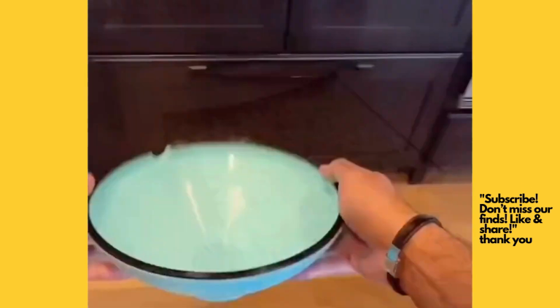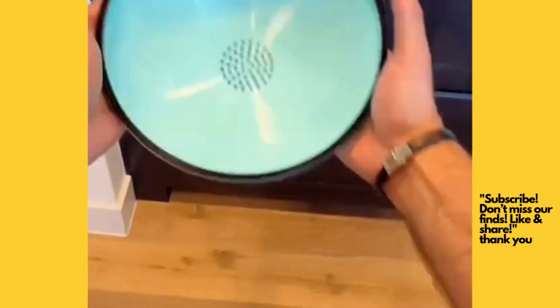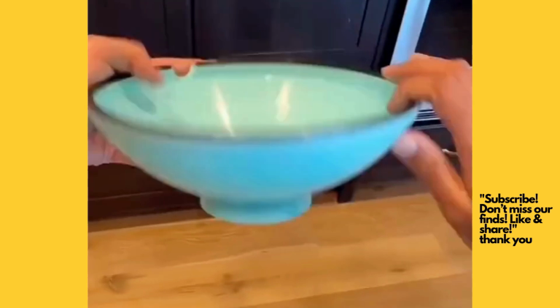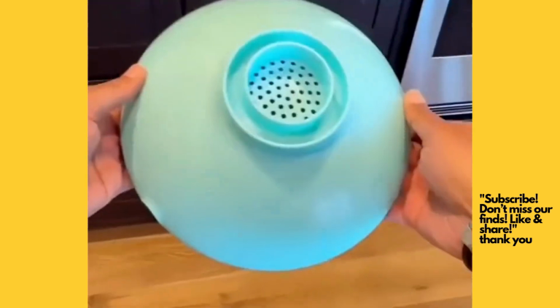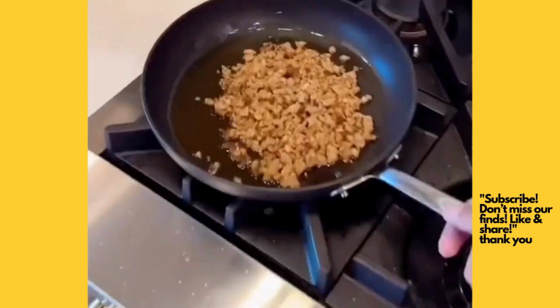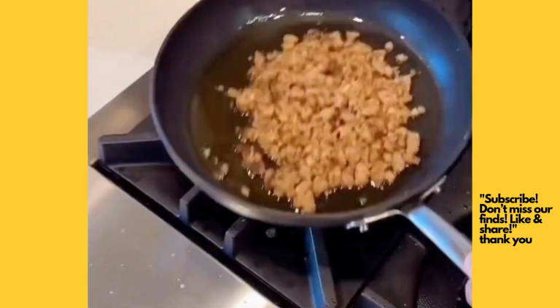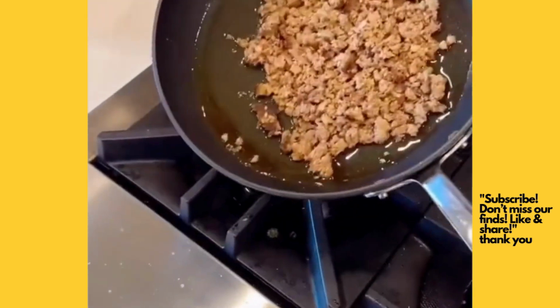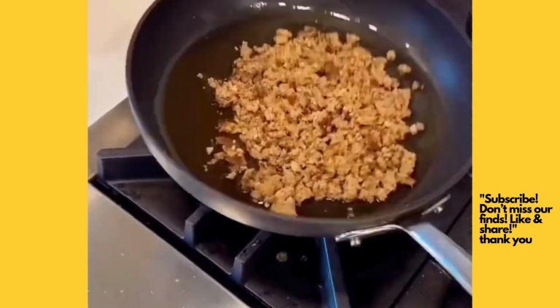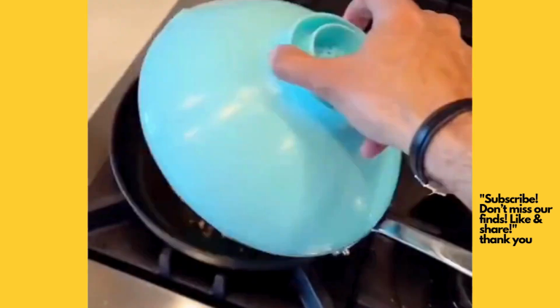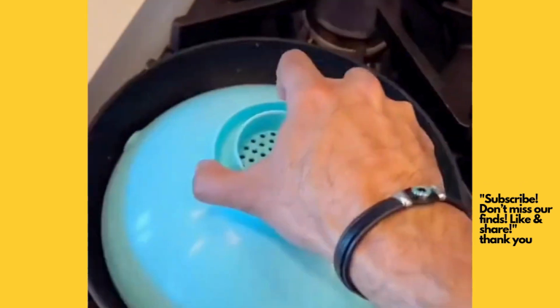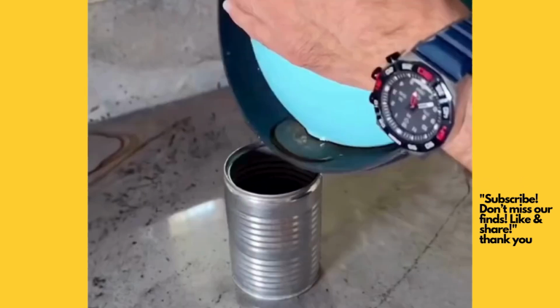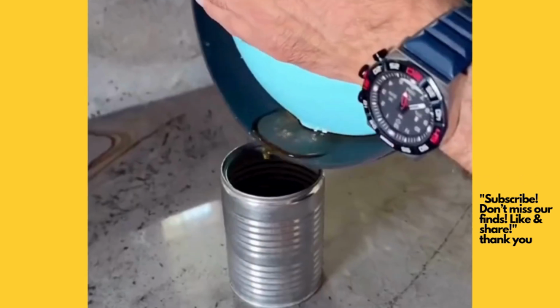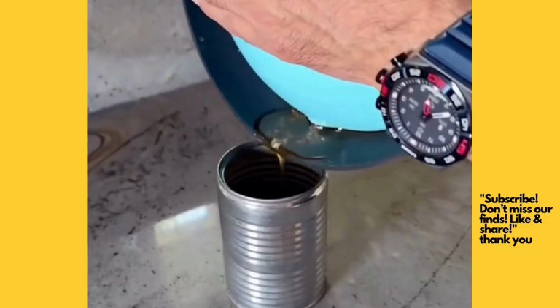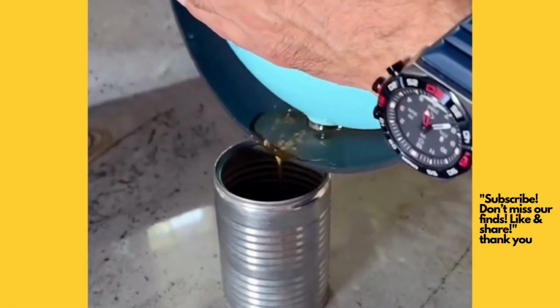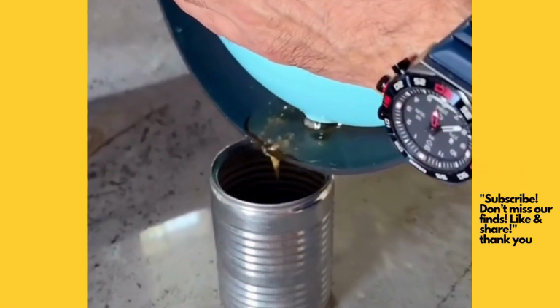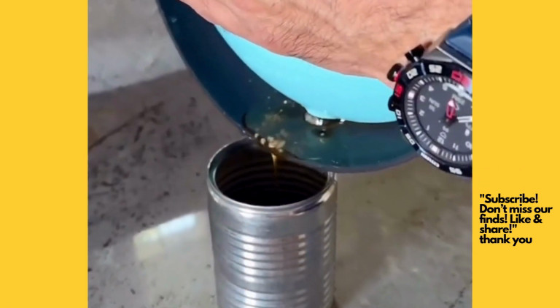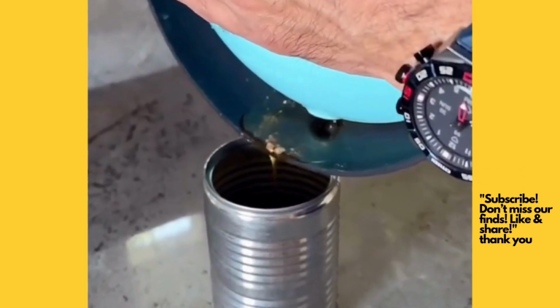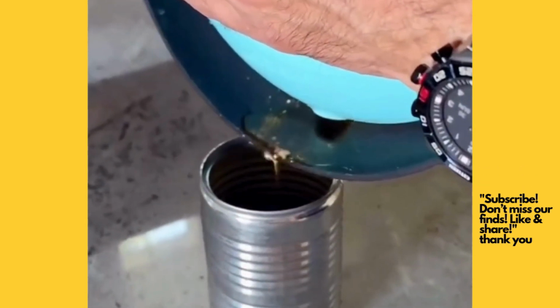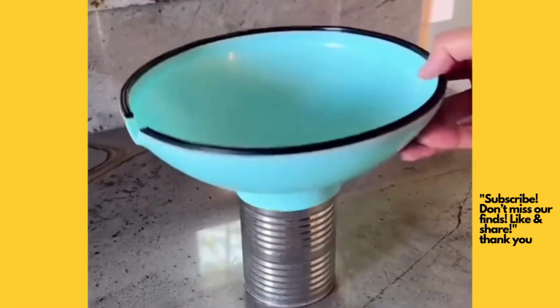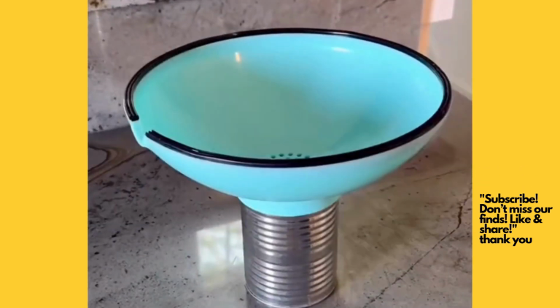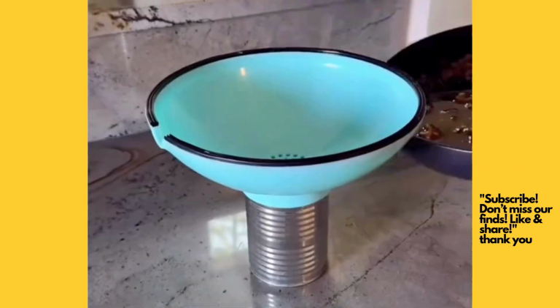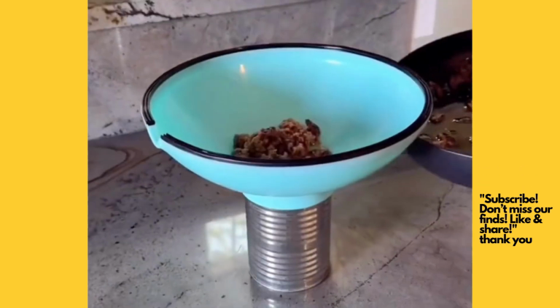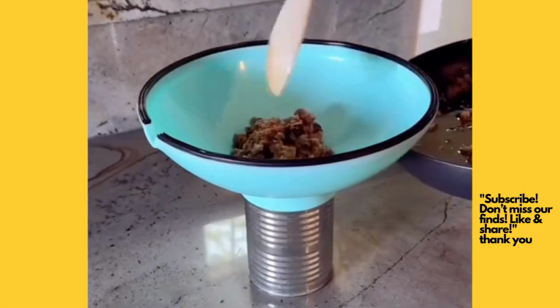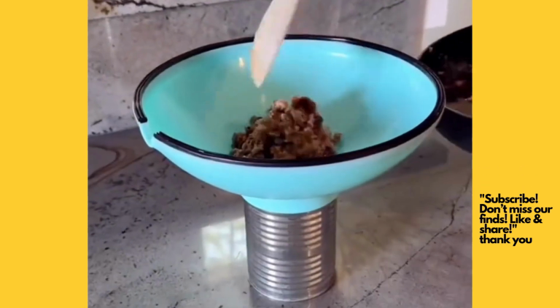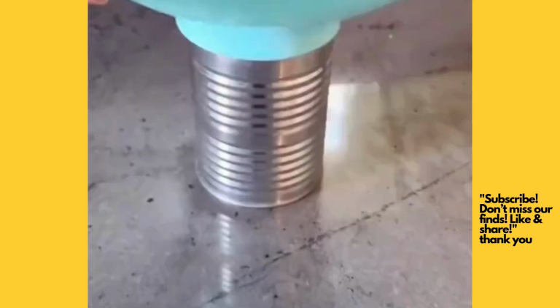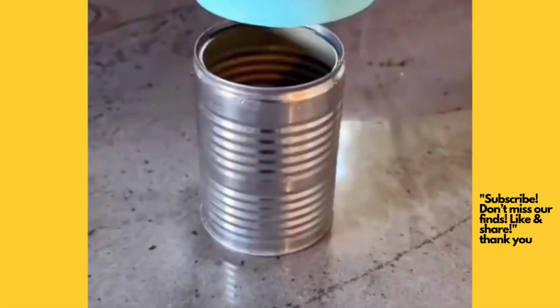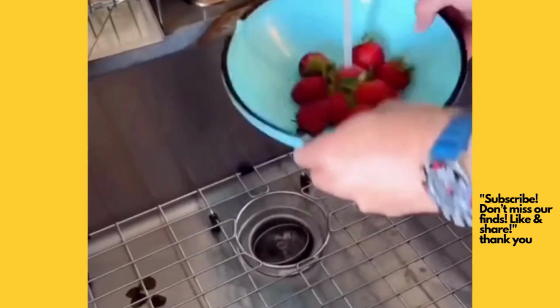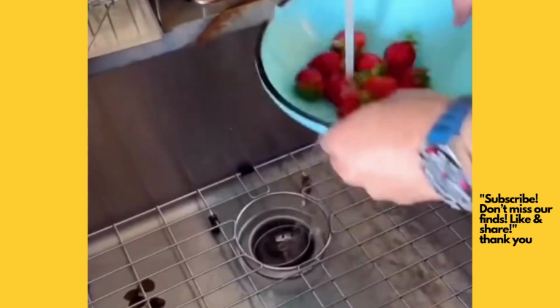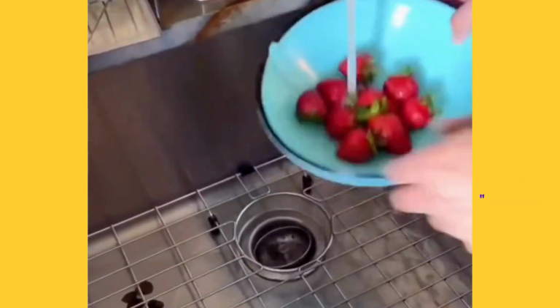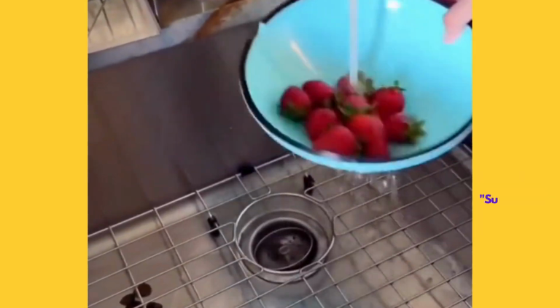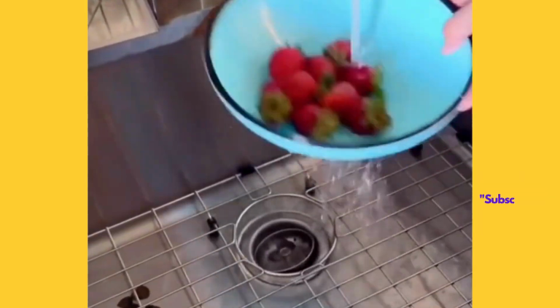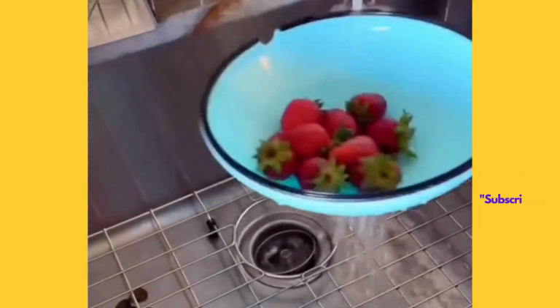This is such a versatile kitchen gadget. Easily drain oil when frying foods by holding your meat in place or fastening it on top of the can. It even doubles as a colander for washing fruits and veggies.